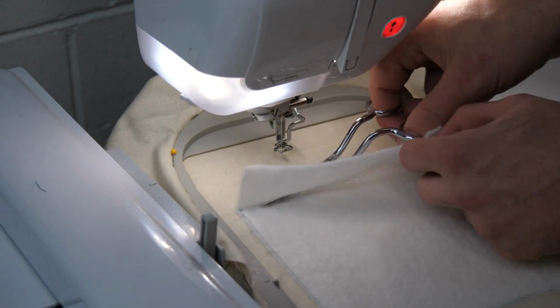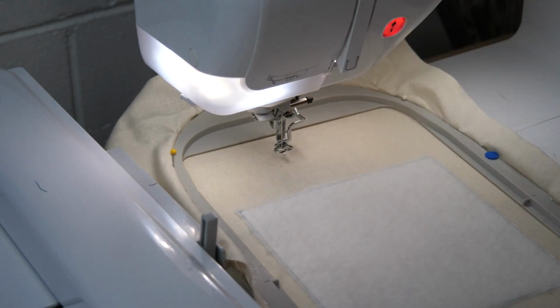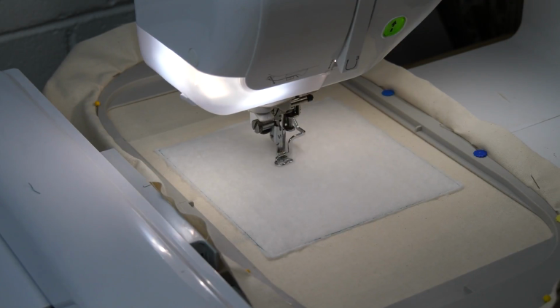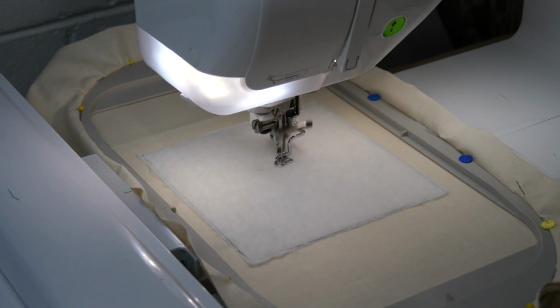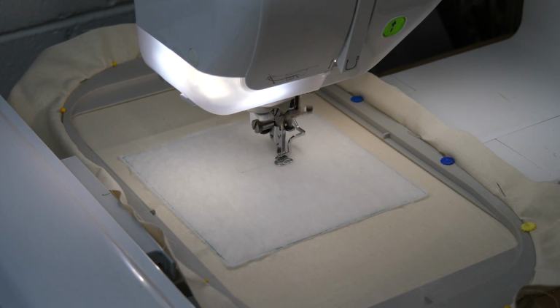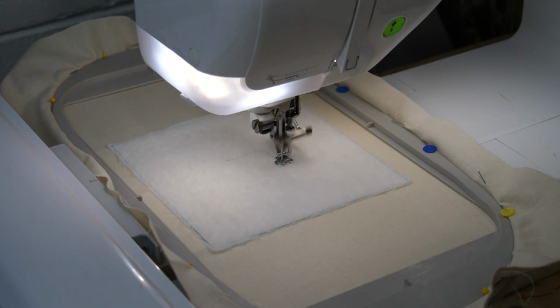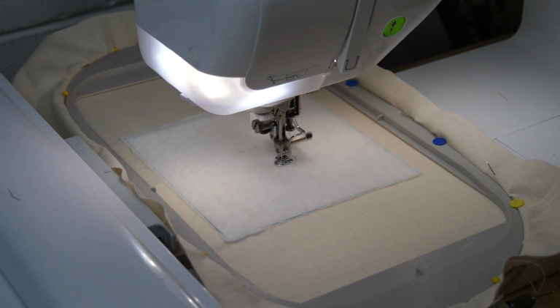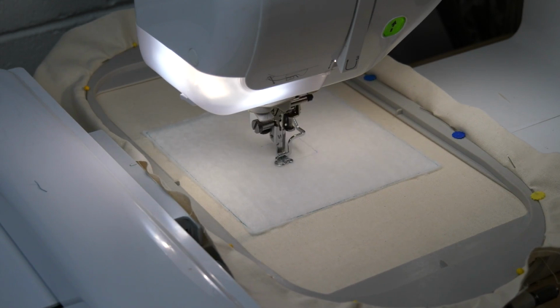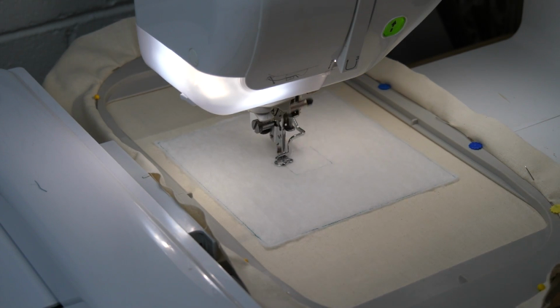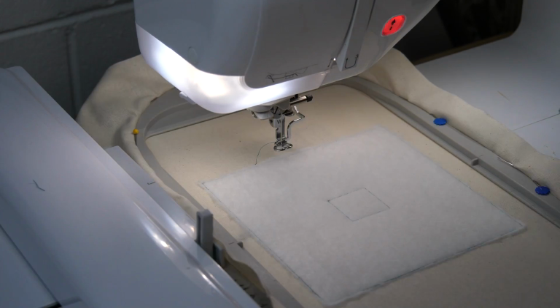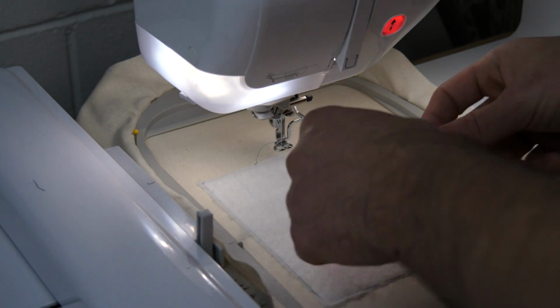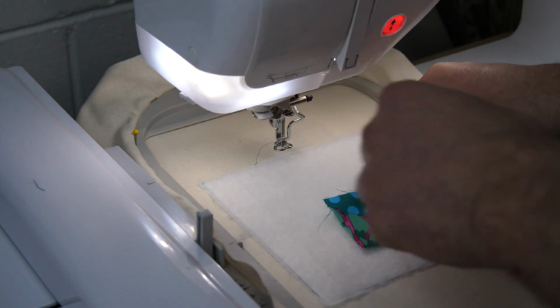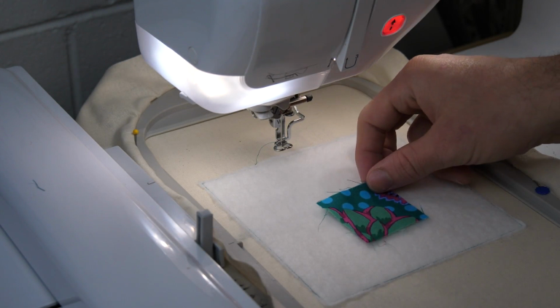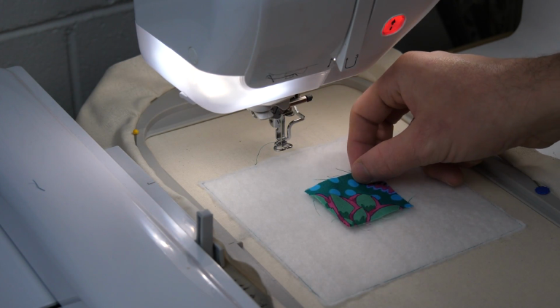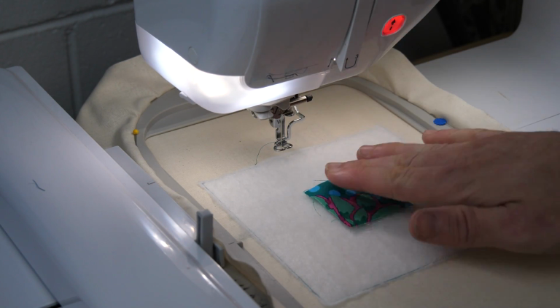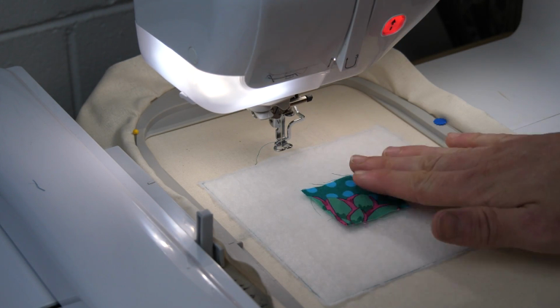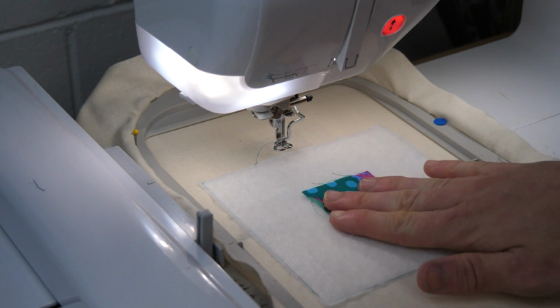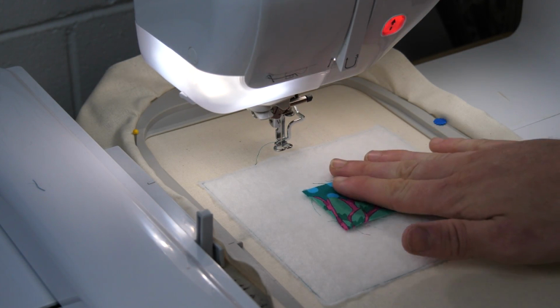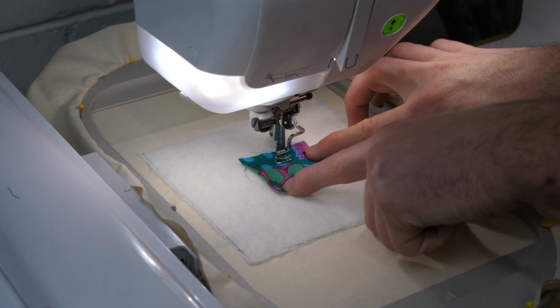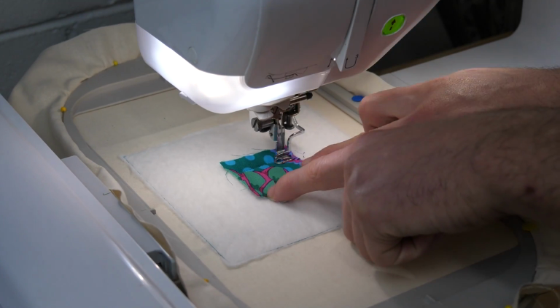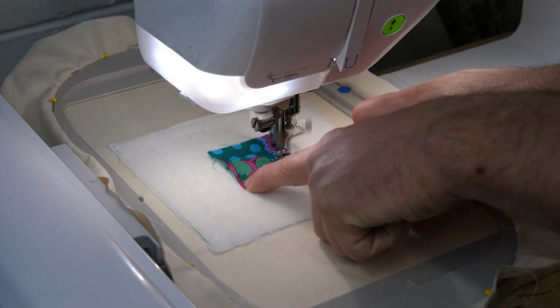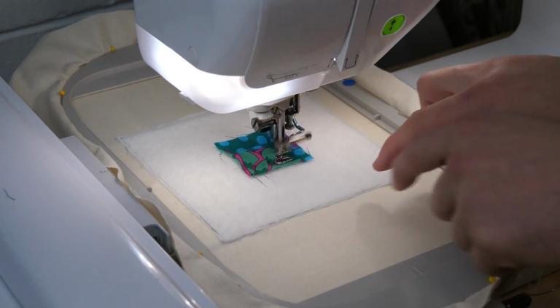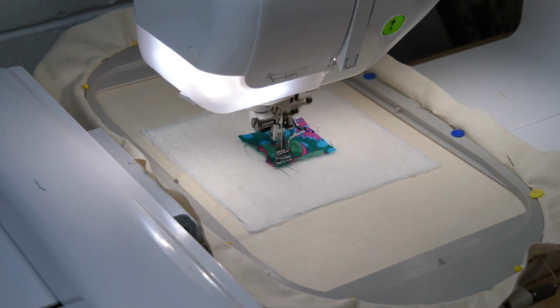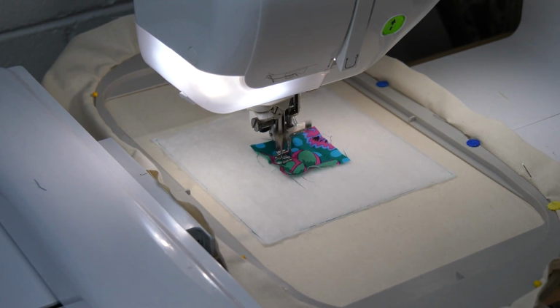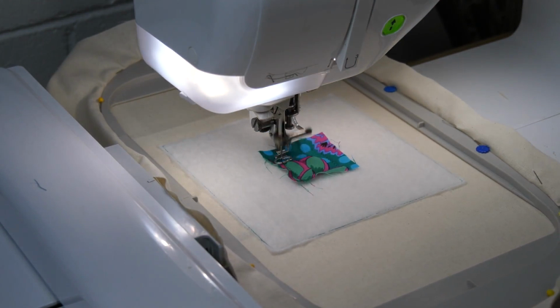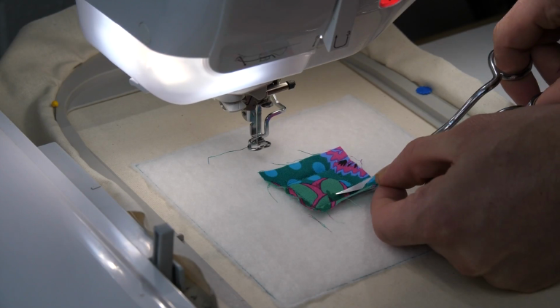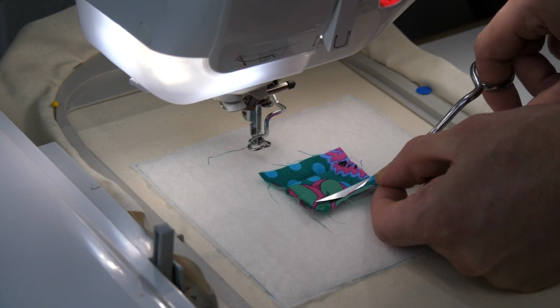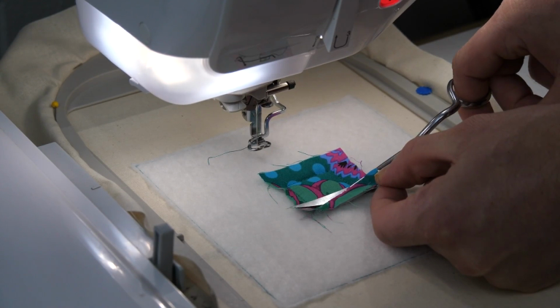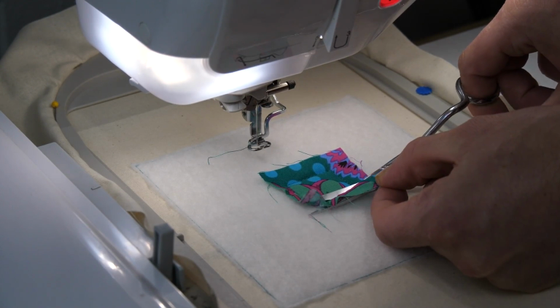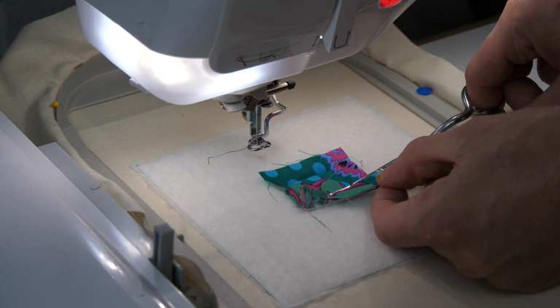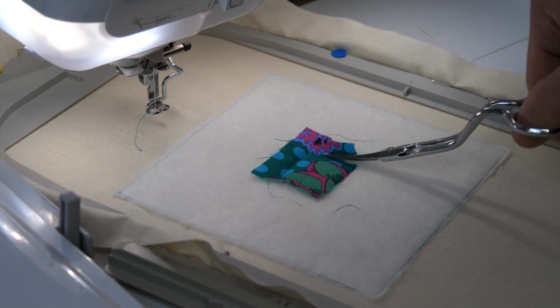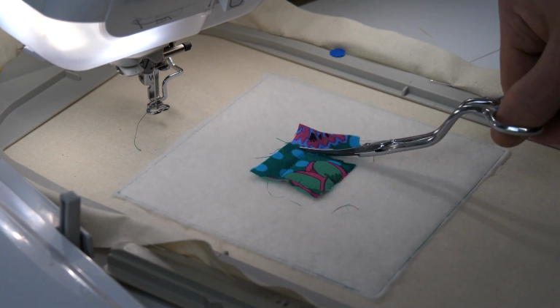We will now begin the applique and flip and fold technique for the background. For this first piece of applique, stitch the placement line then place fabric A right side up completely covering the placement line and stitch down, then trim all of the edges of the piece of applique.